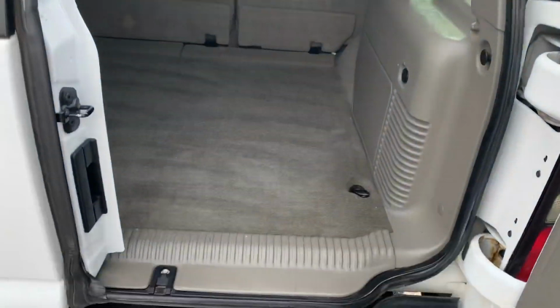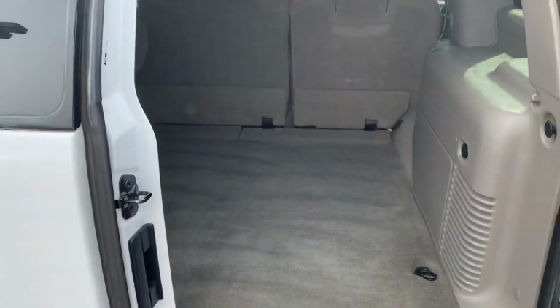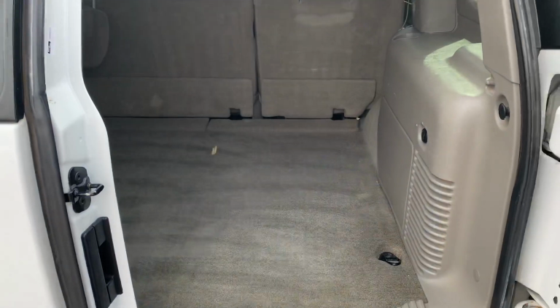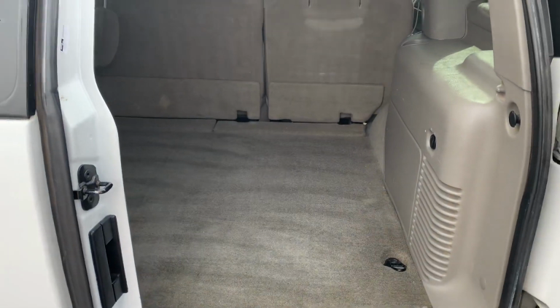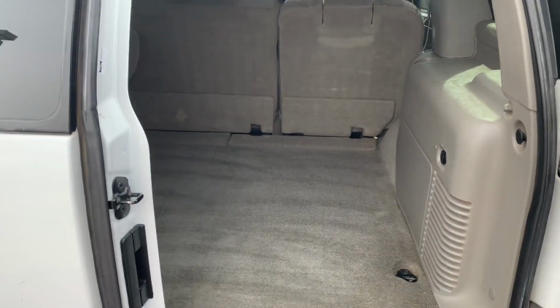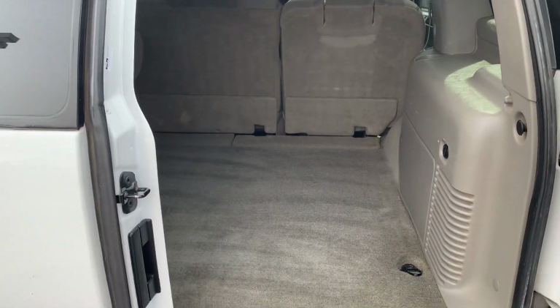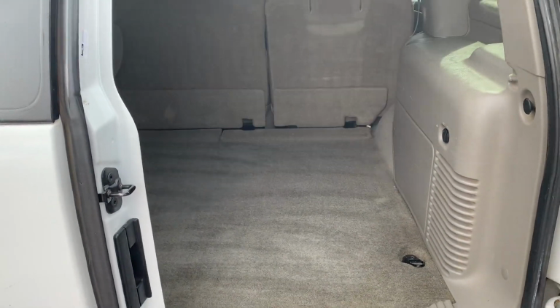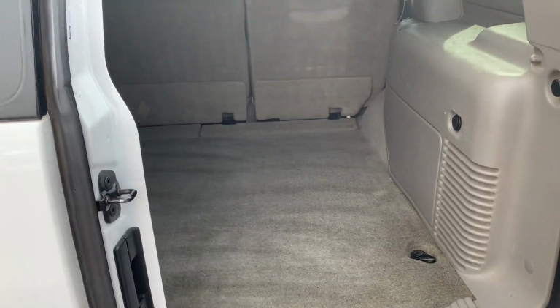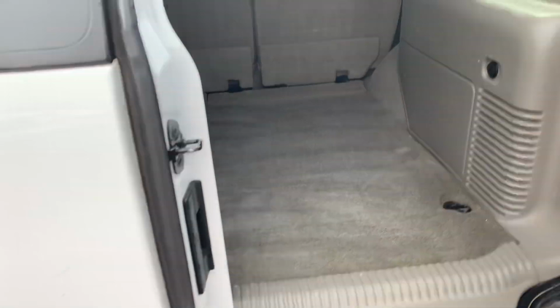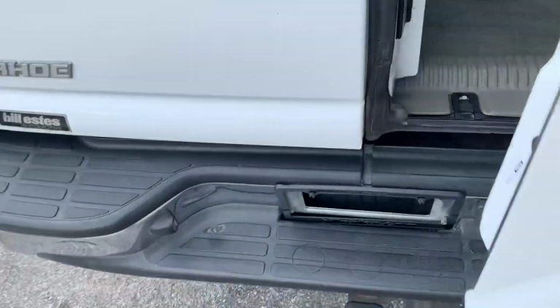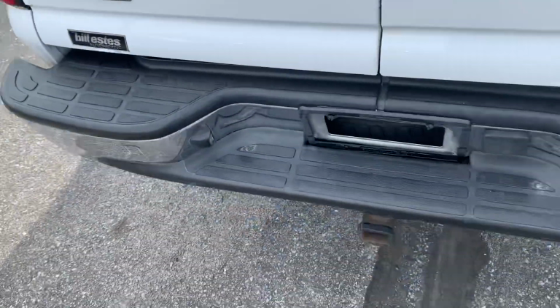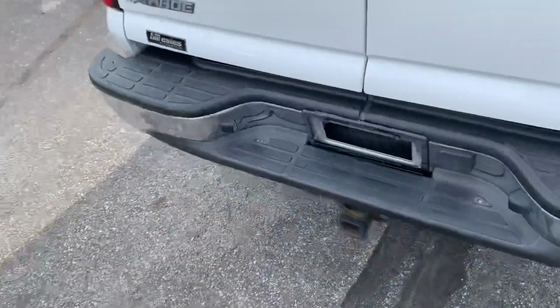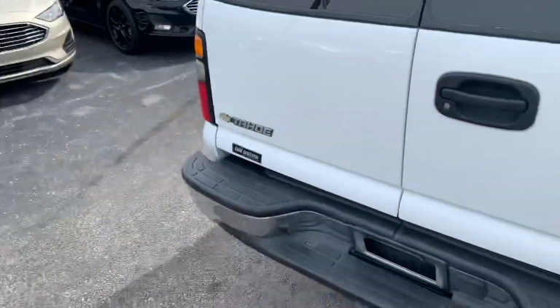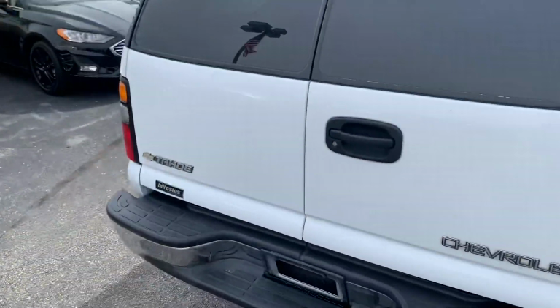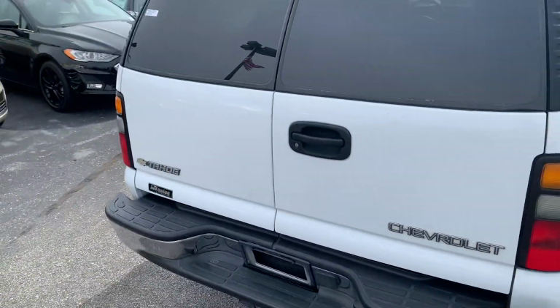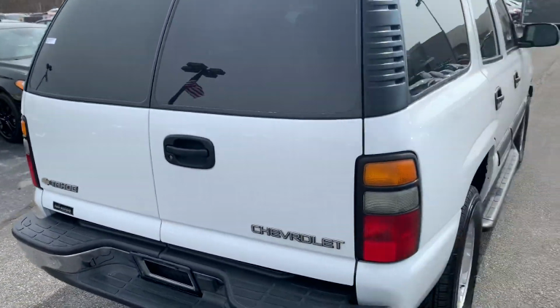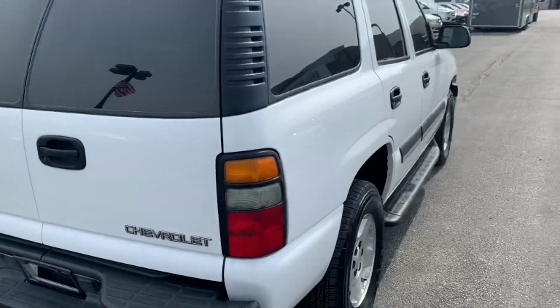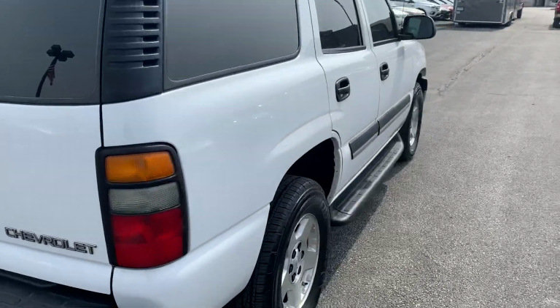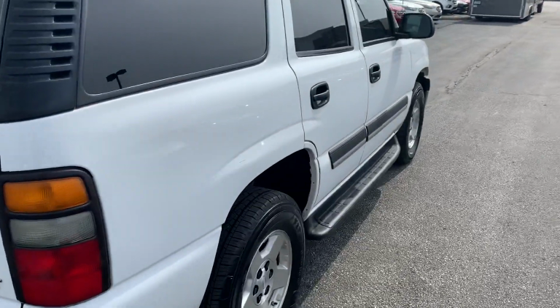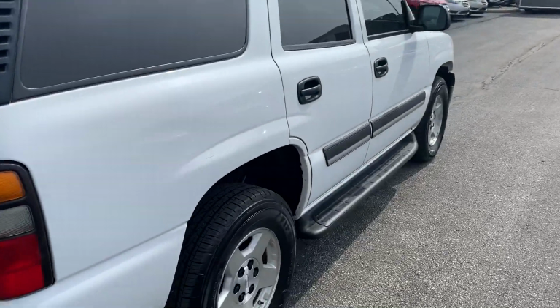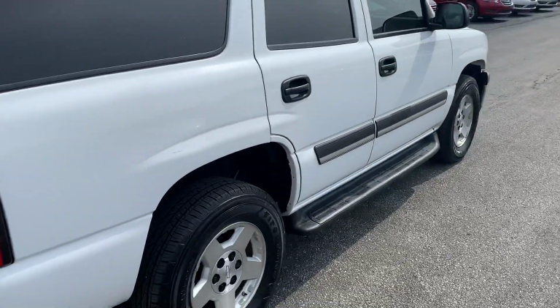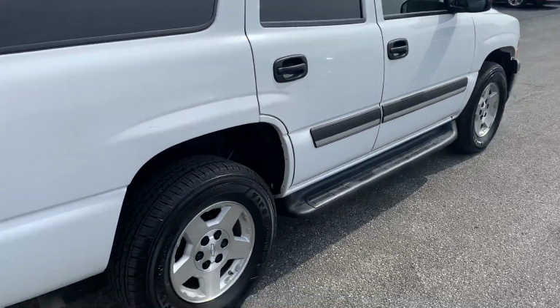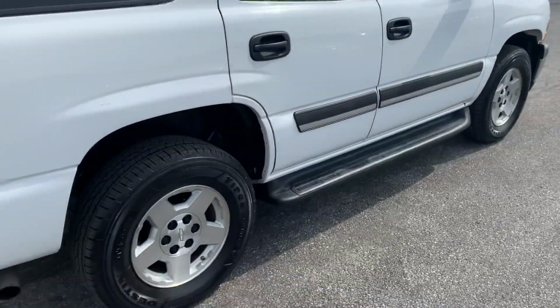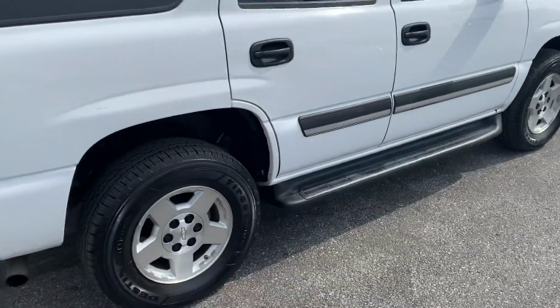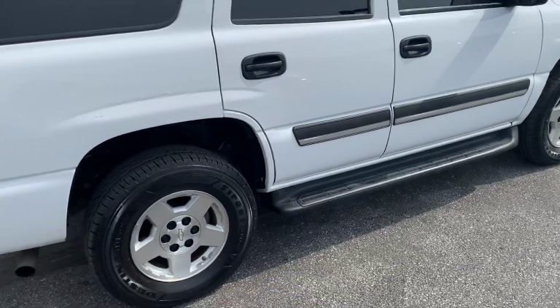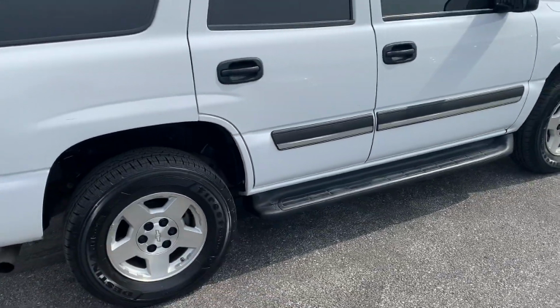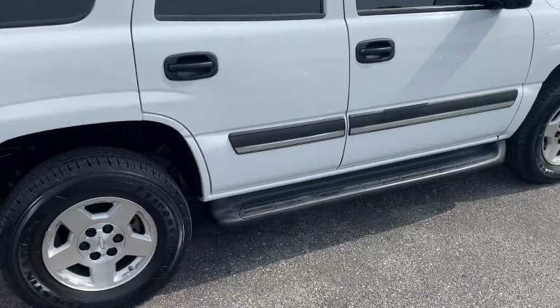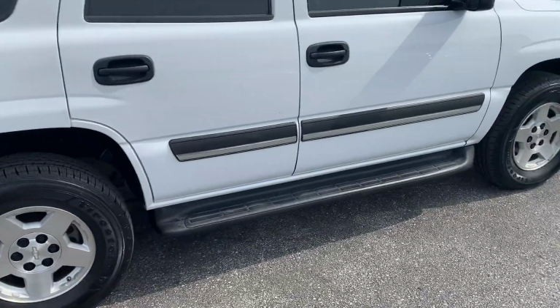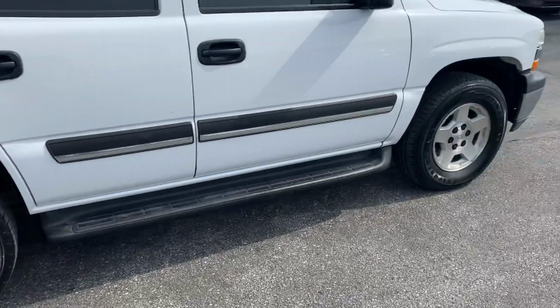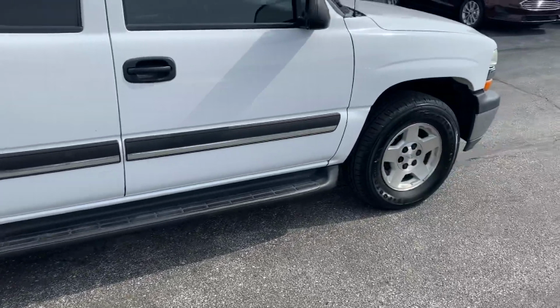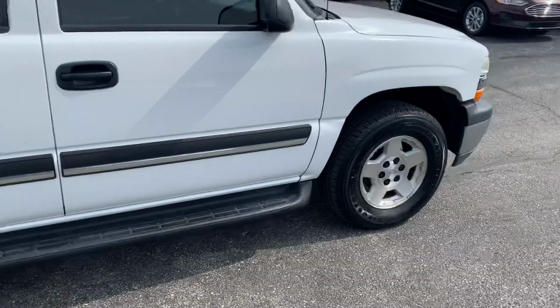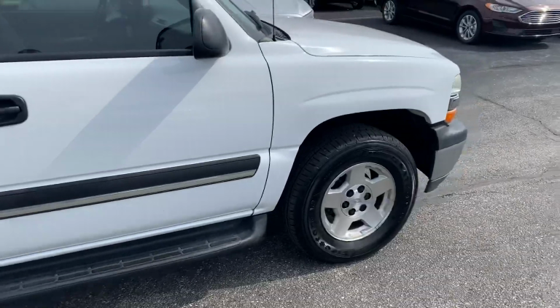Lots of room for golf clubs, luggage, things like that. Runs very smooth. I don't see any rust on the vehicle anywhere. And a great set of tires.